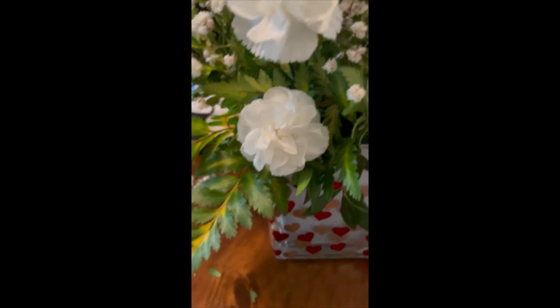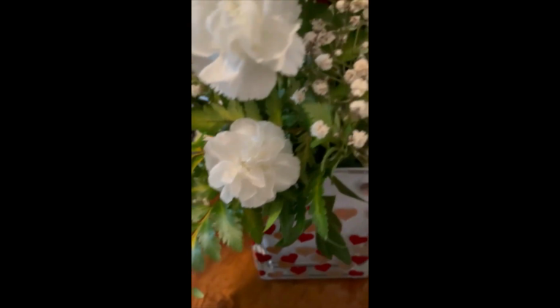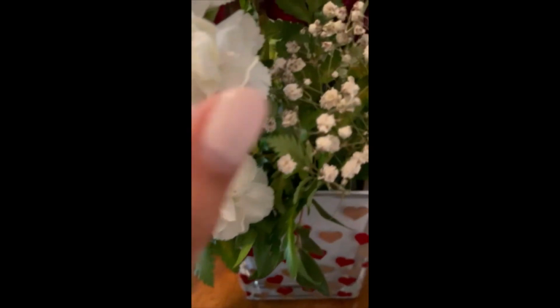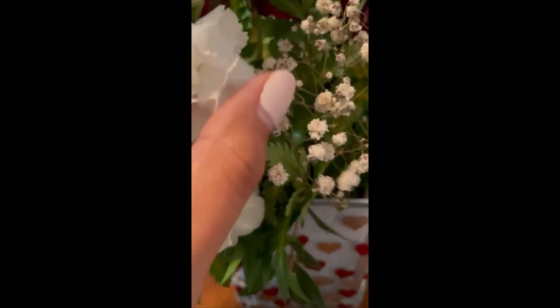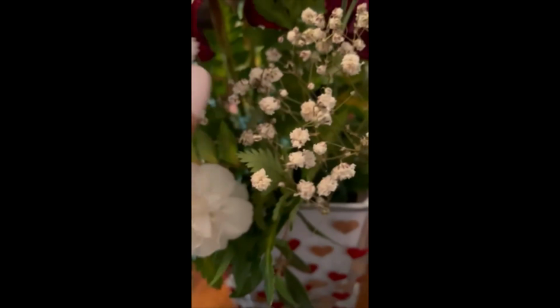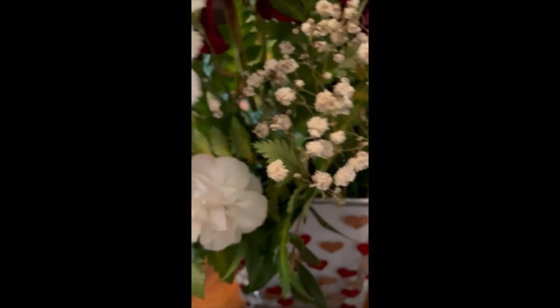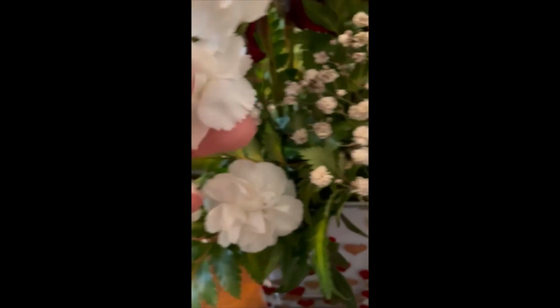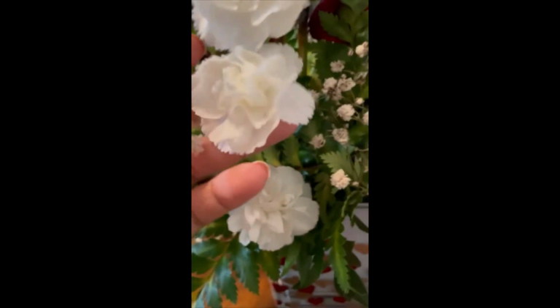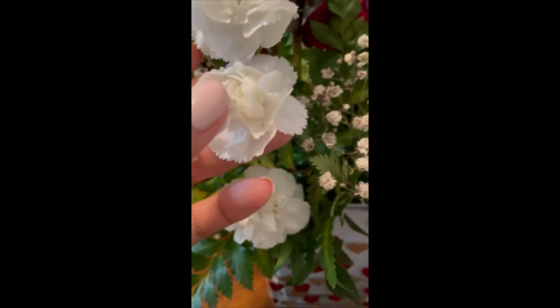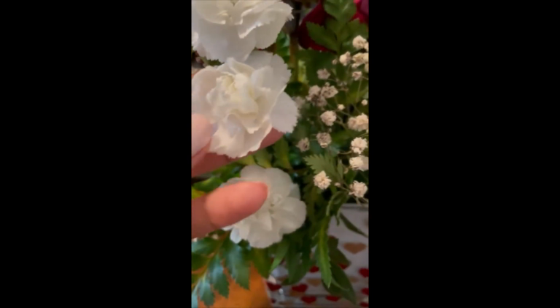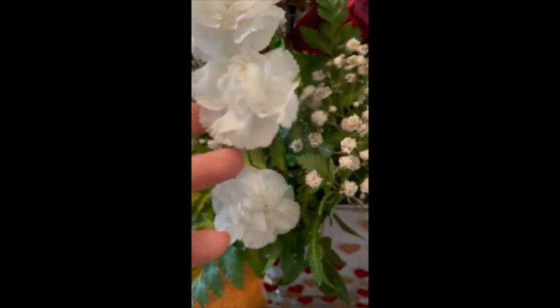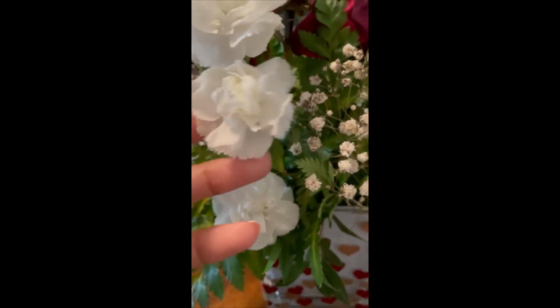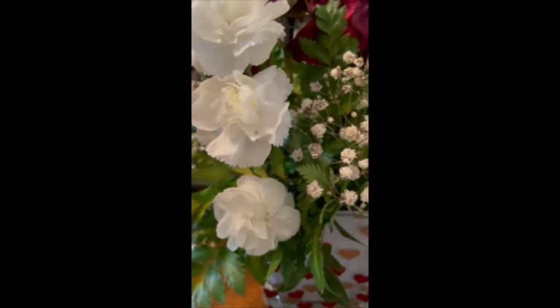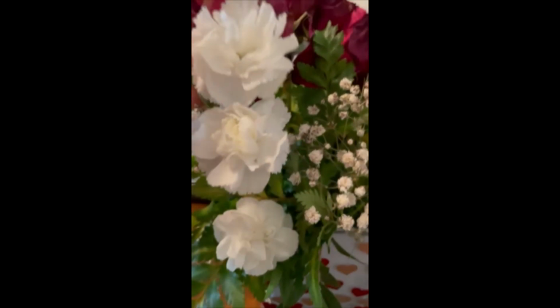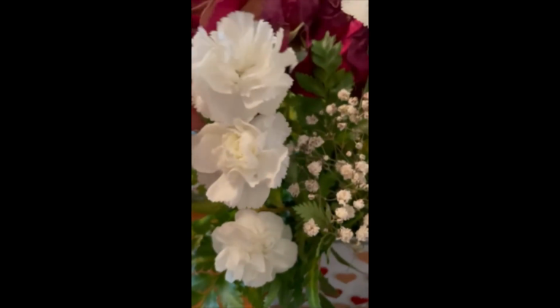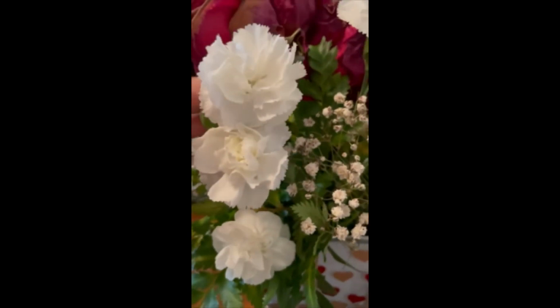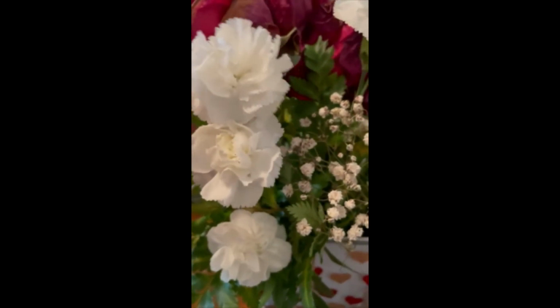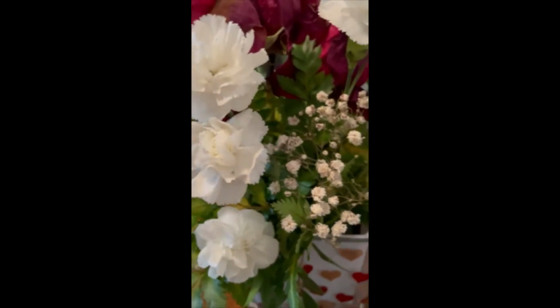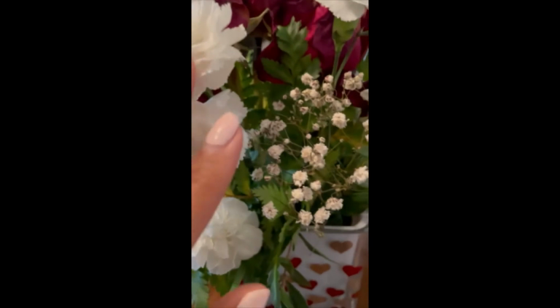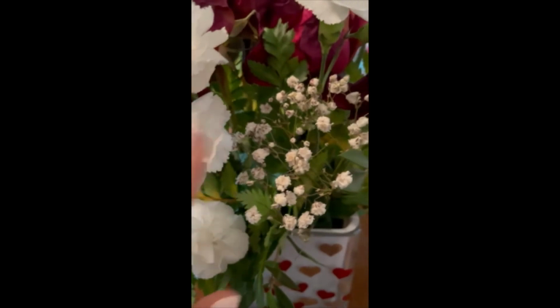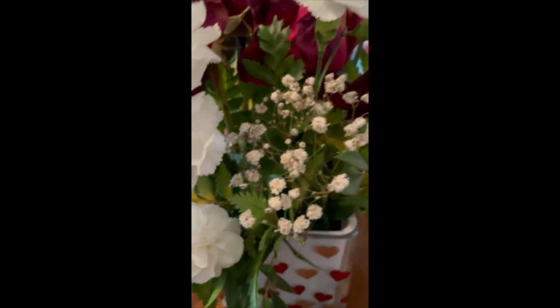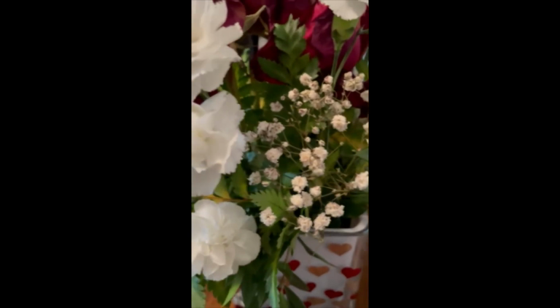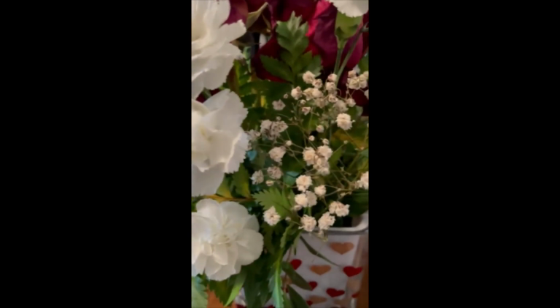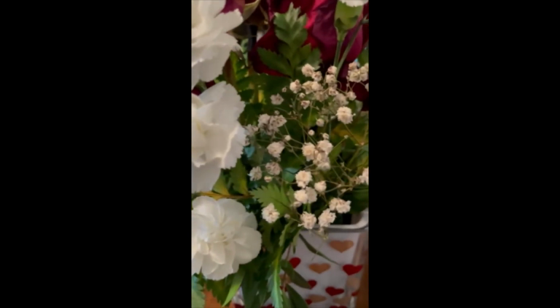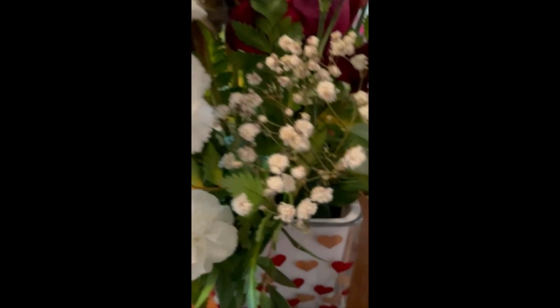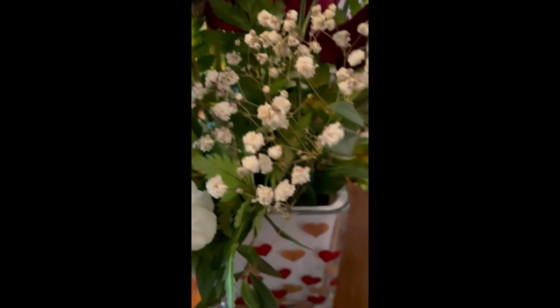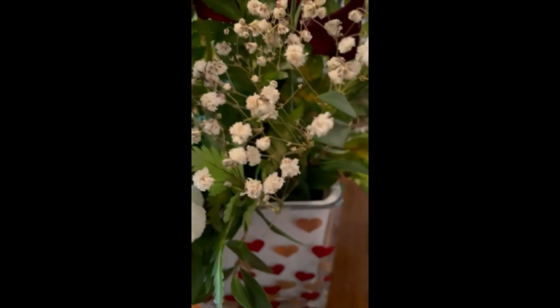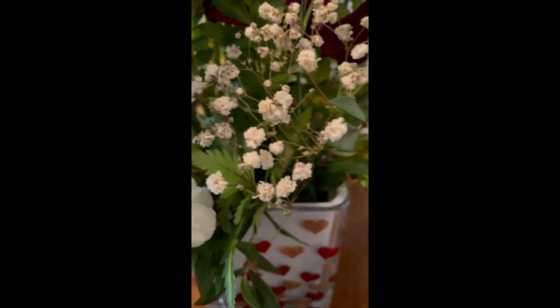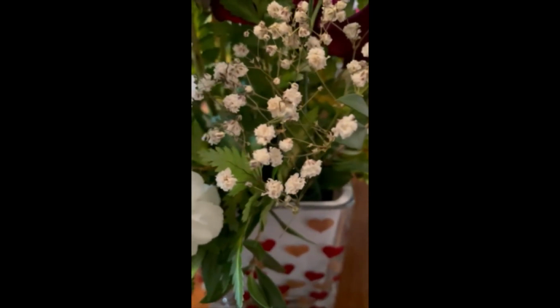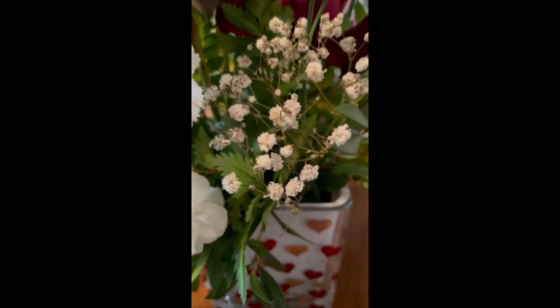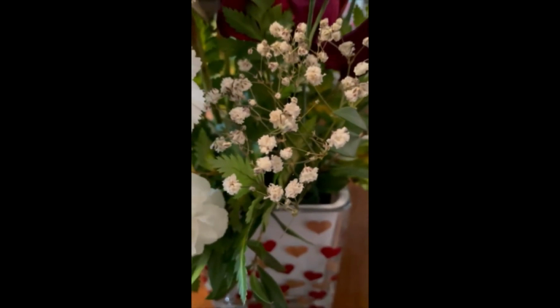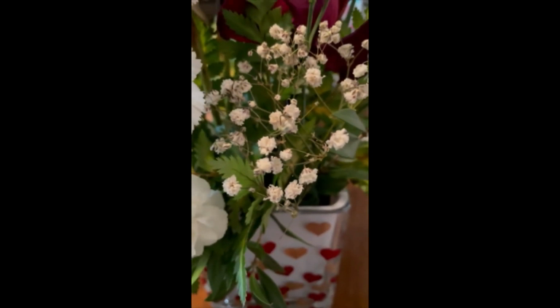The carnations look beautiful. They are perfectly watered and have the right amount of water needed to survive. So do the baby's breath.